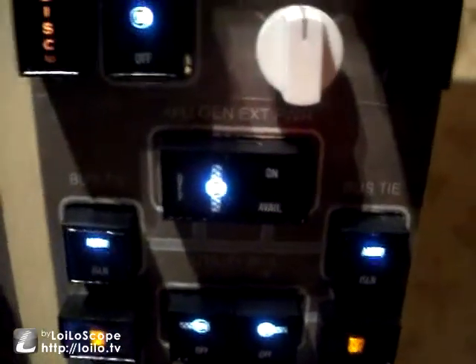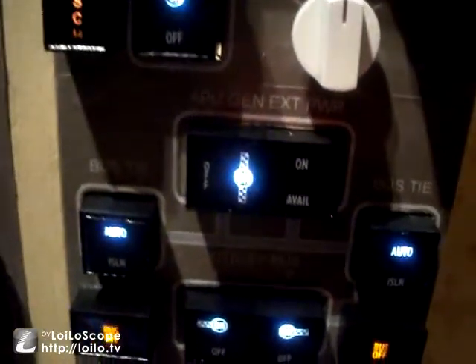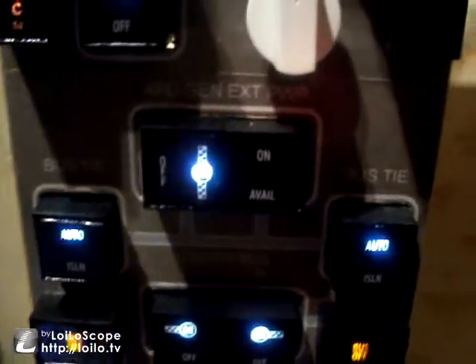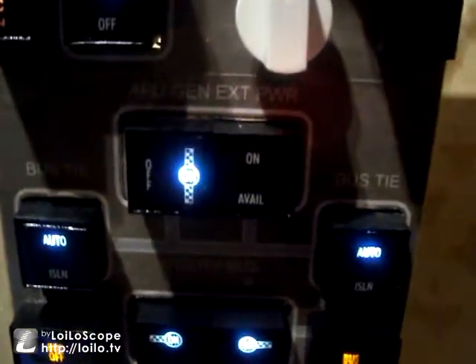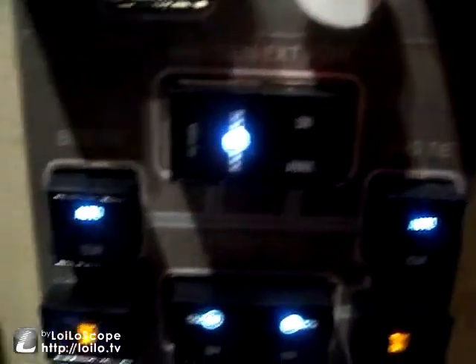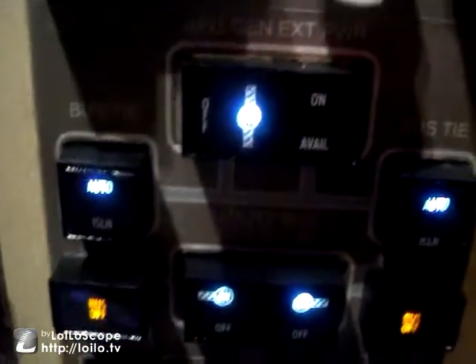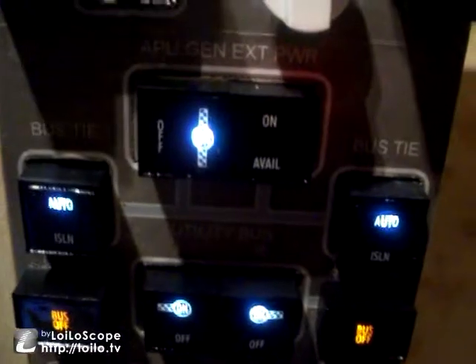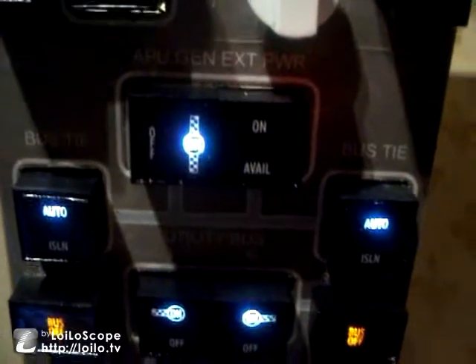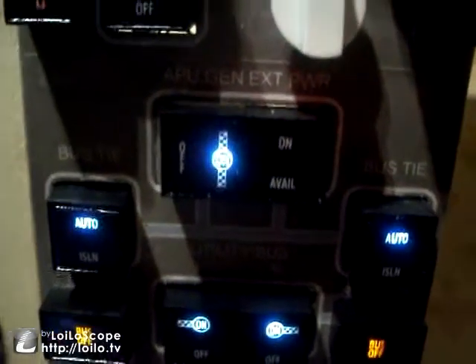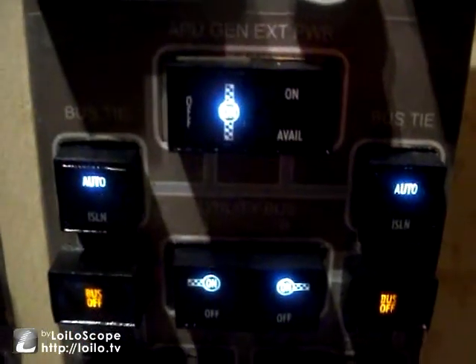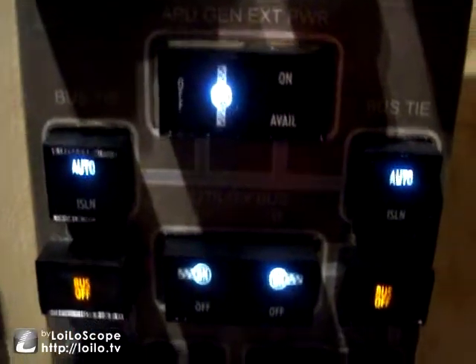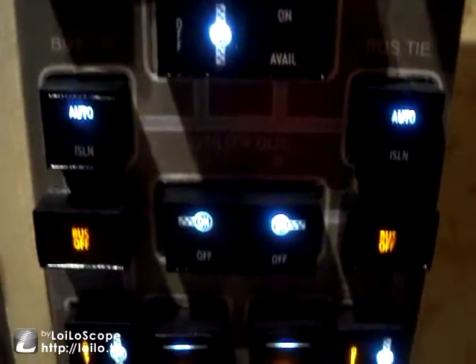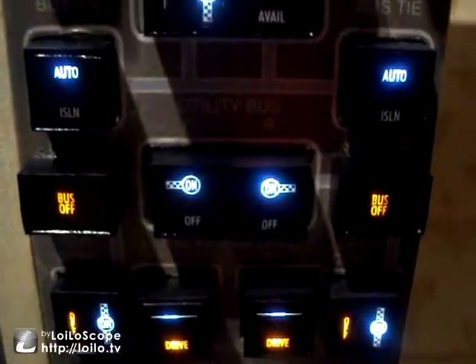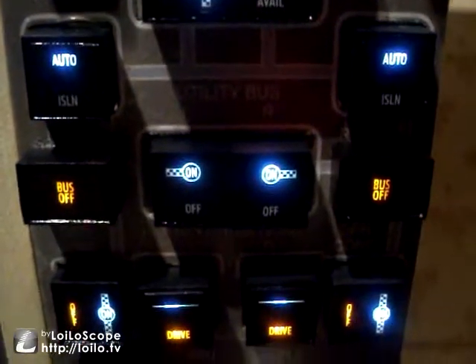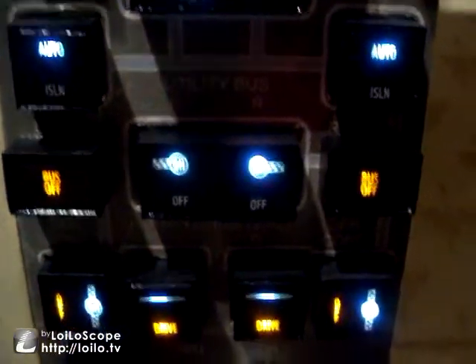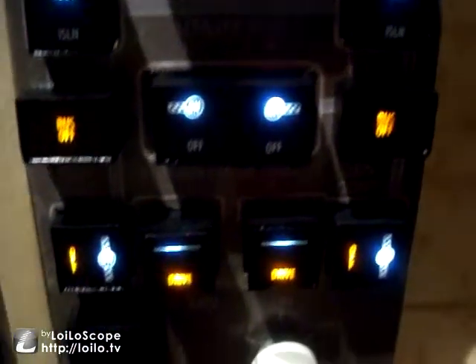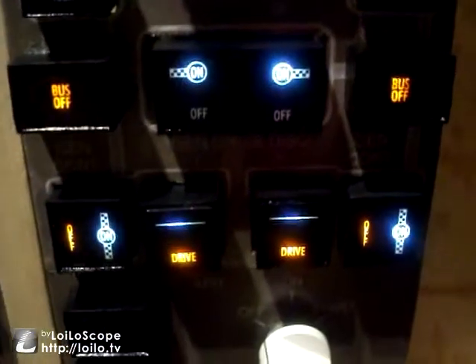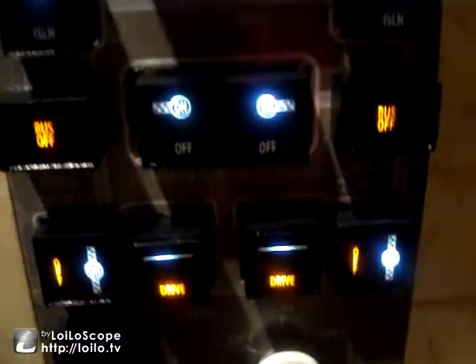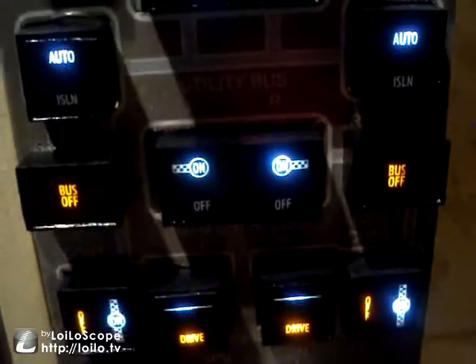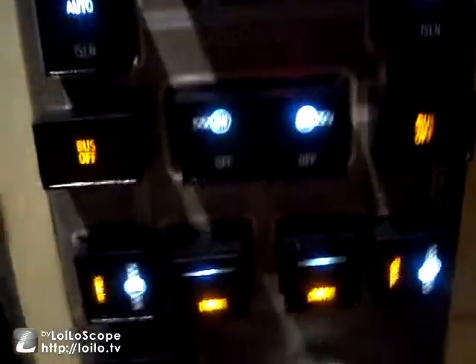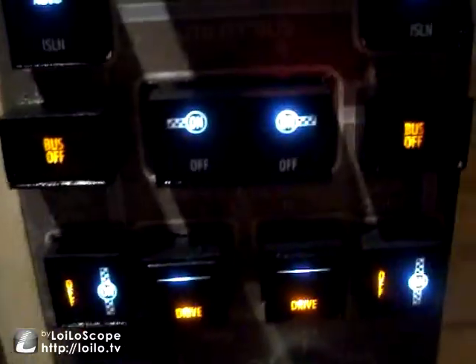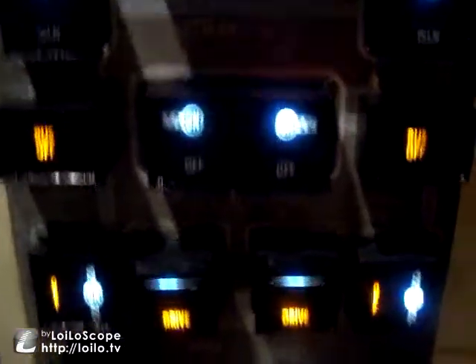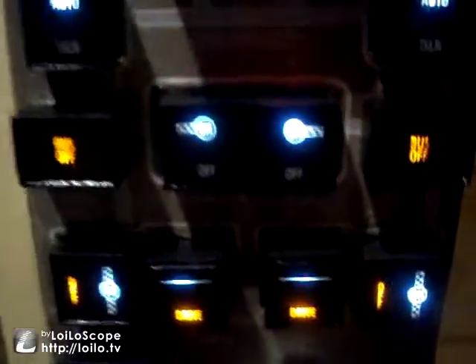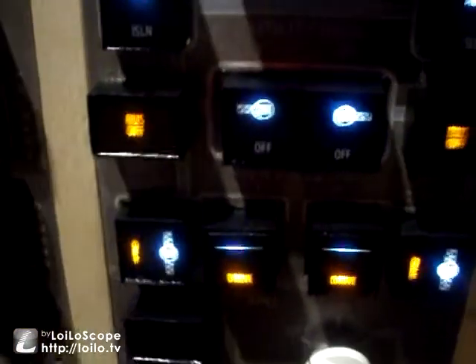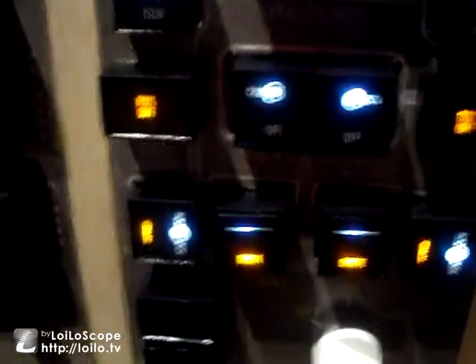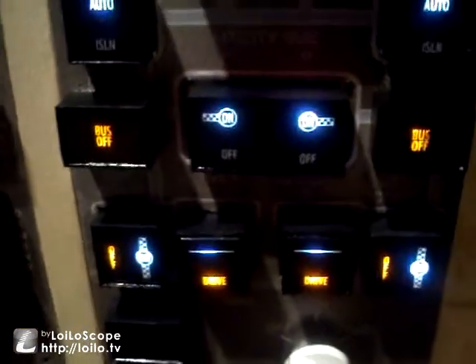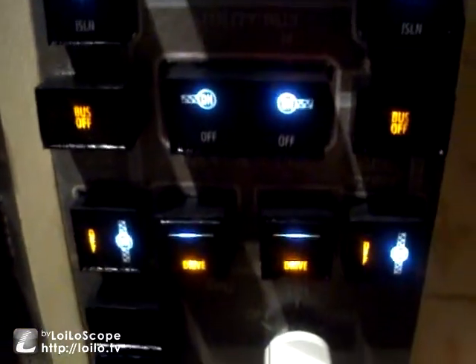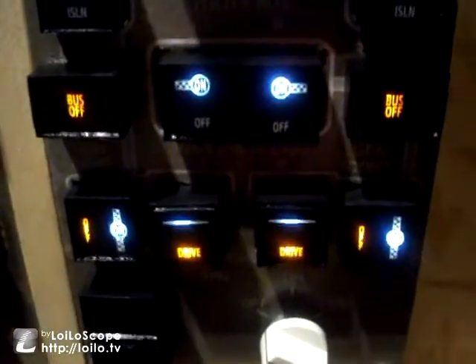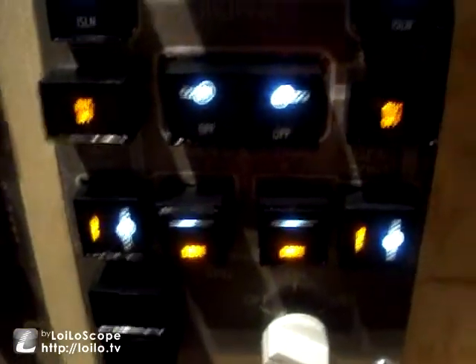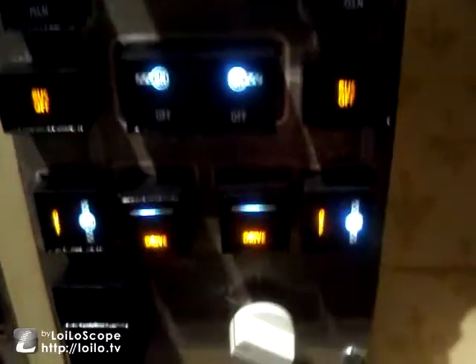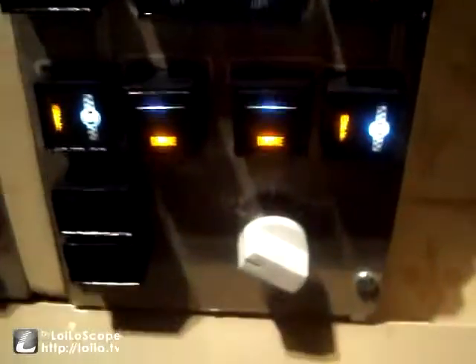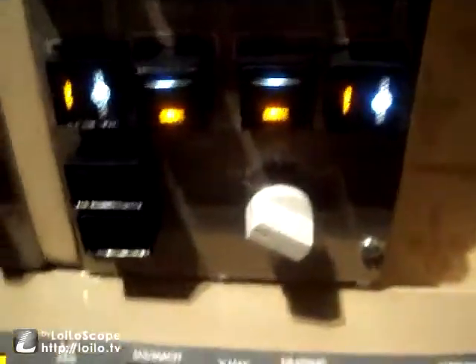Next on the checklist we just have to glance over the electrical panel and make sure everything is turned on. As you can see we have a few error messages down here; however that's because we haven't started the auxiliary power unit yet, which is precisely what we're going to do now.